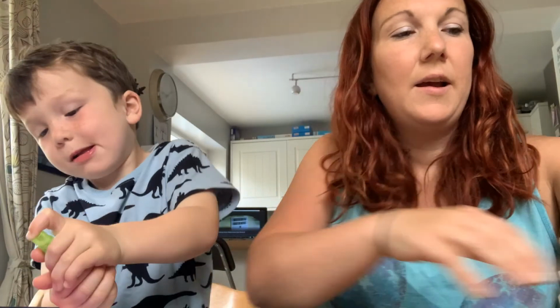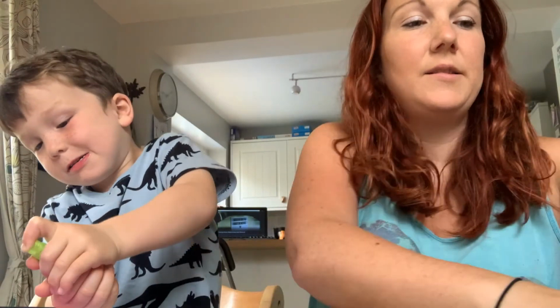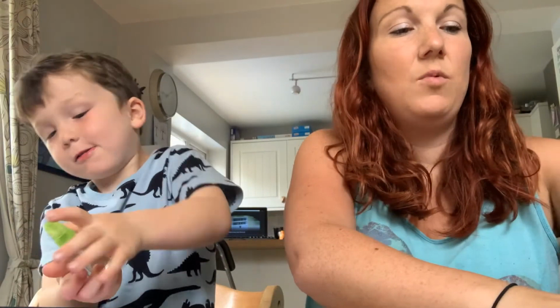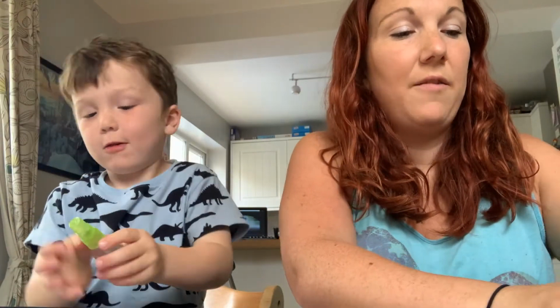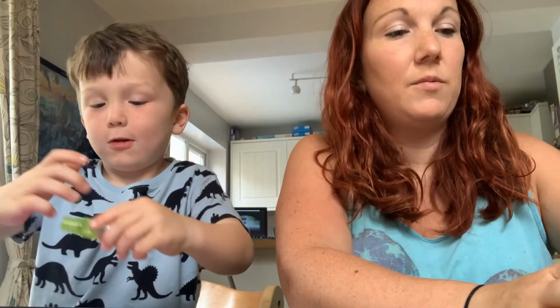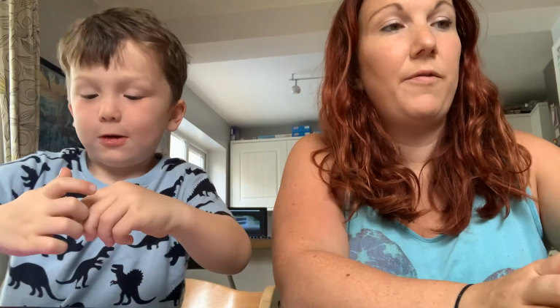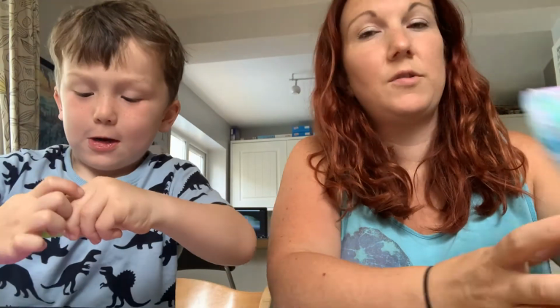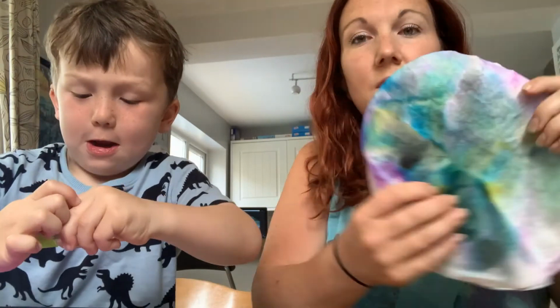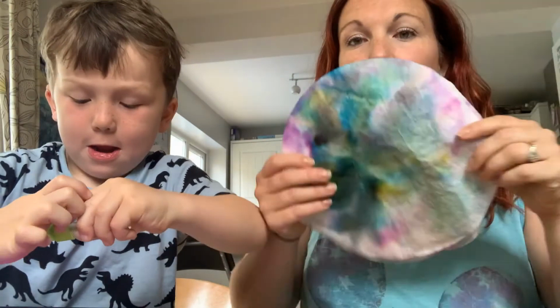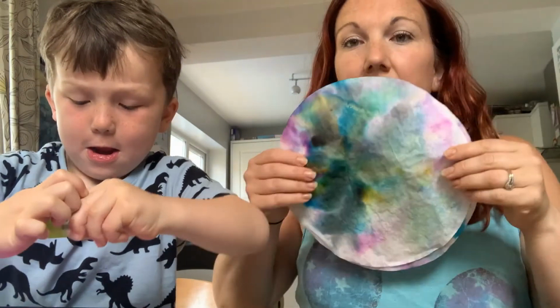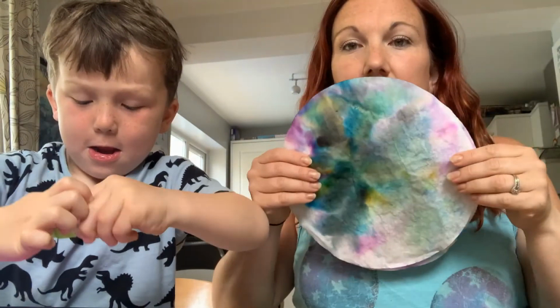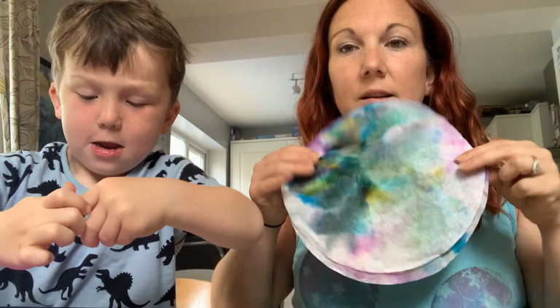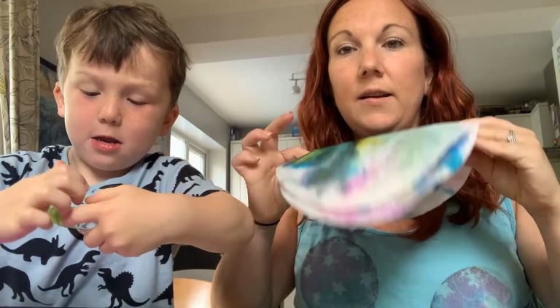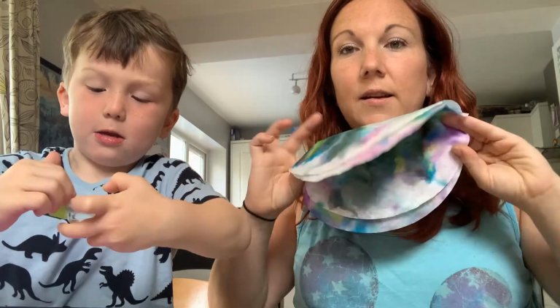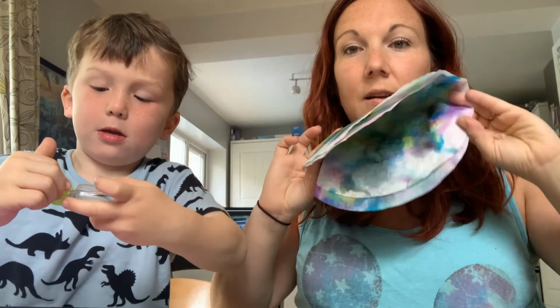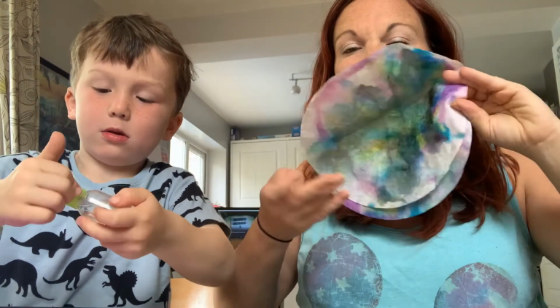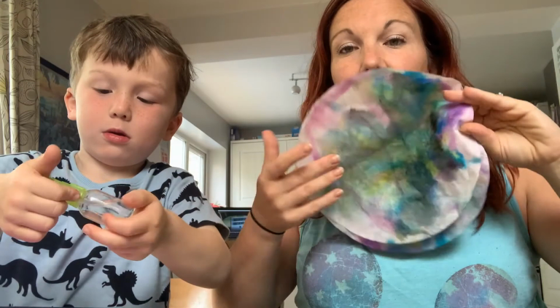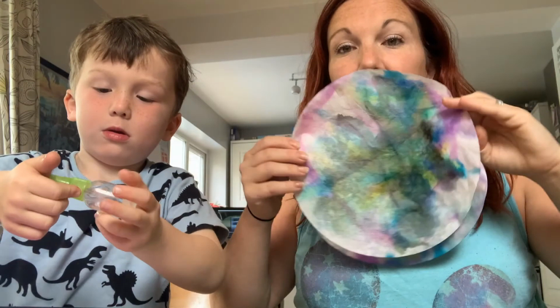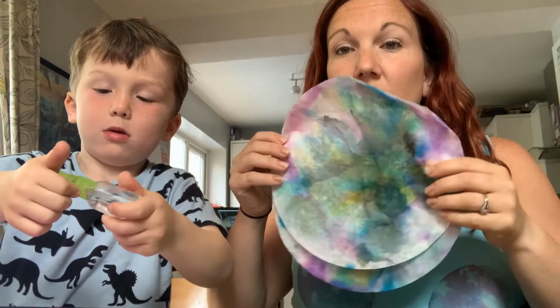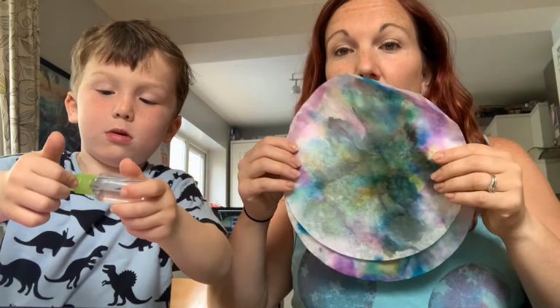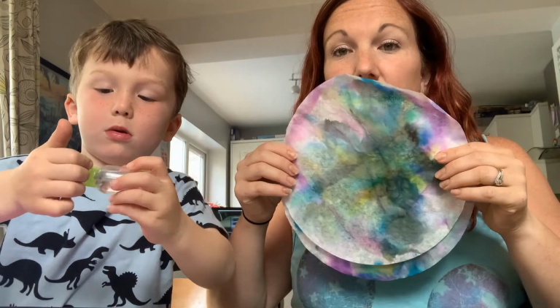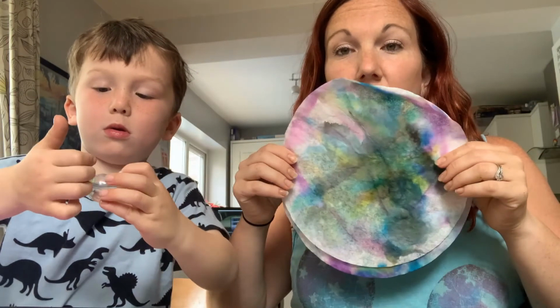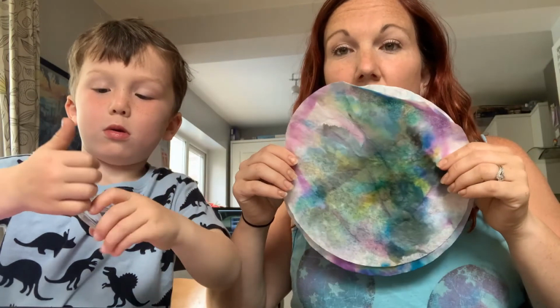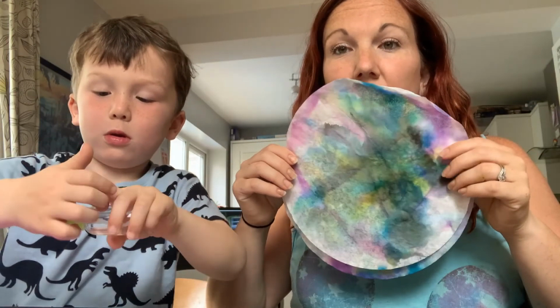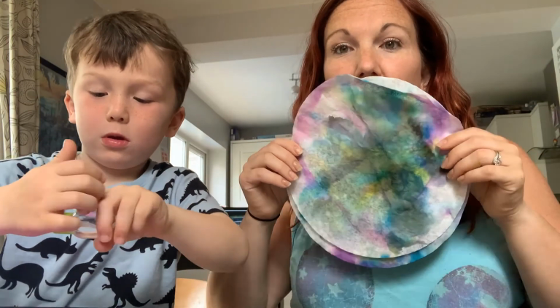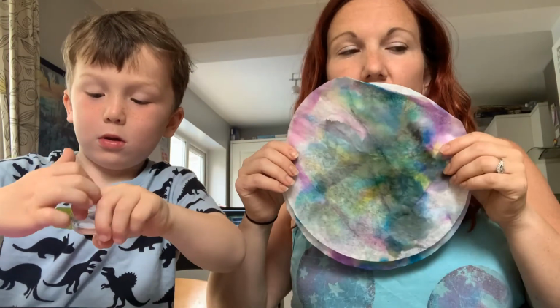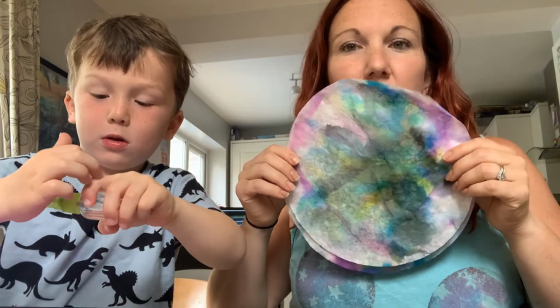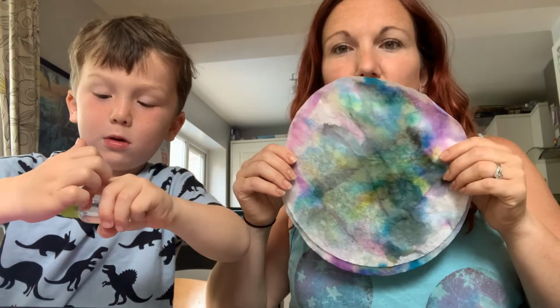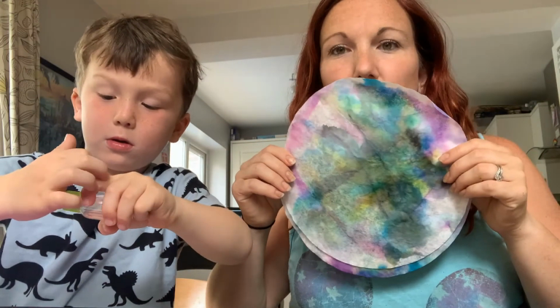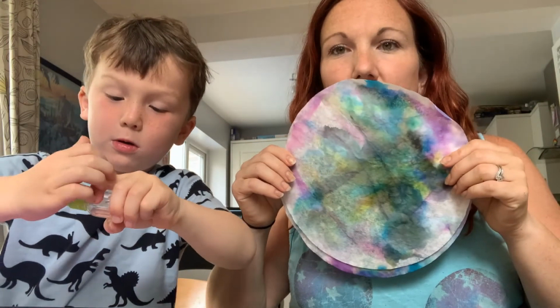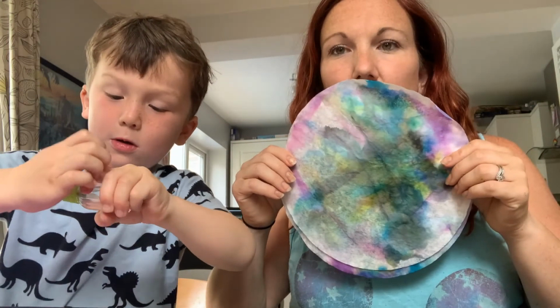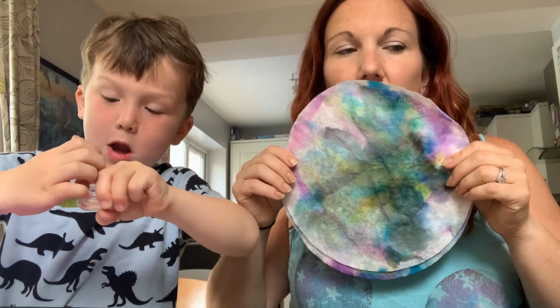We have some coffee filters that look like this already dried. They might not look wonderful at the moment, but they will when they're transformed into the butterfly.